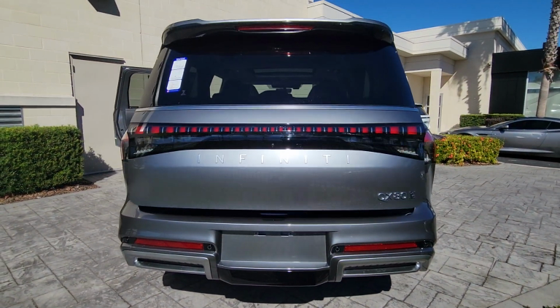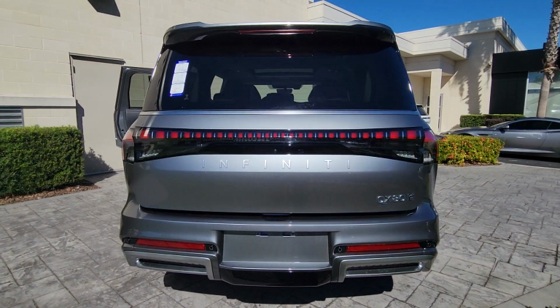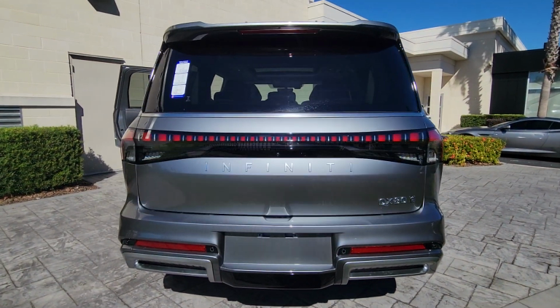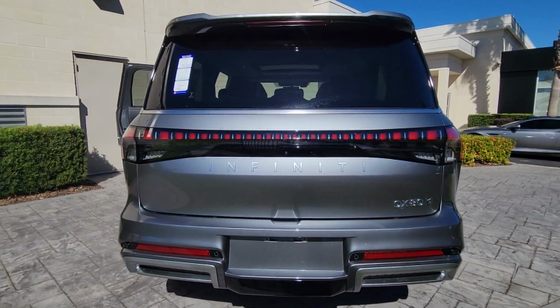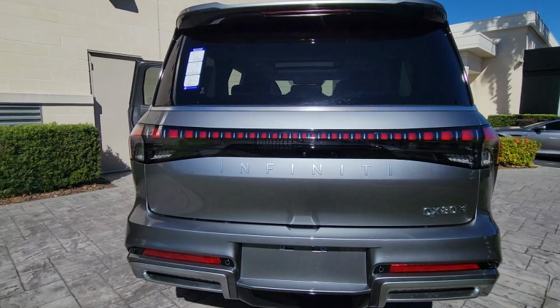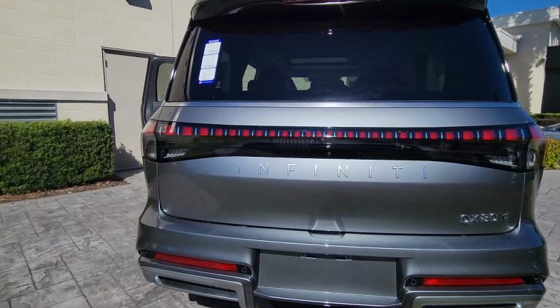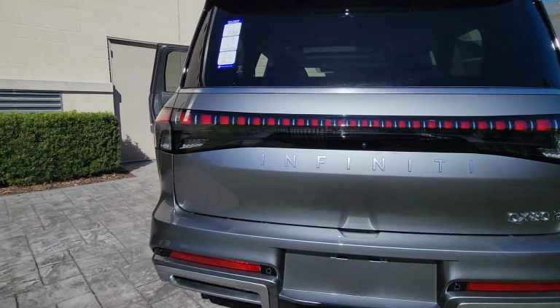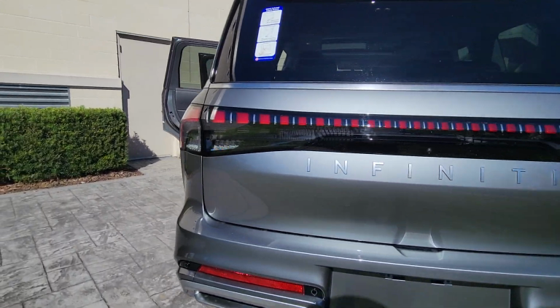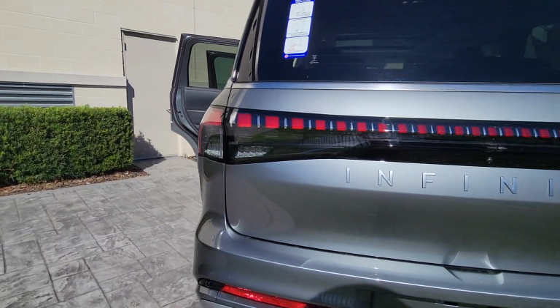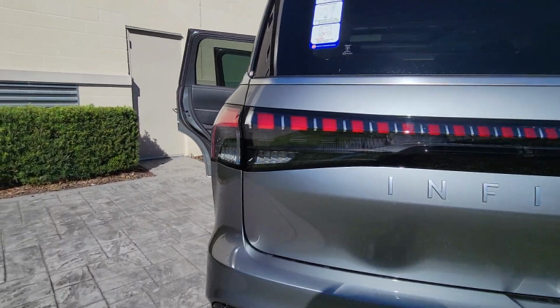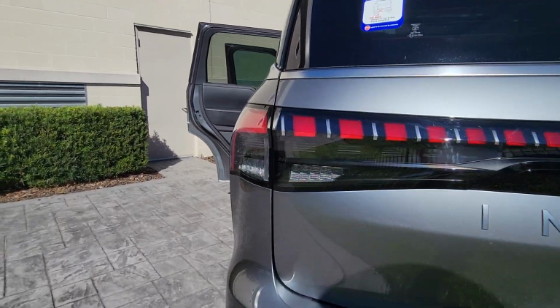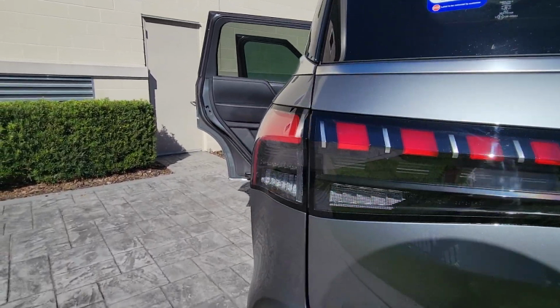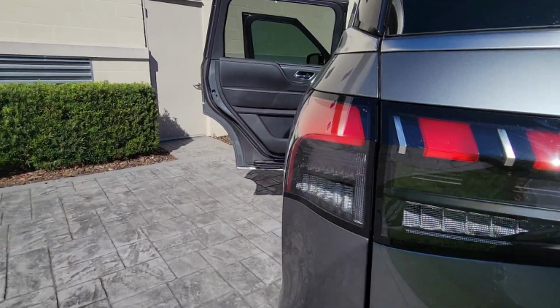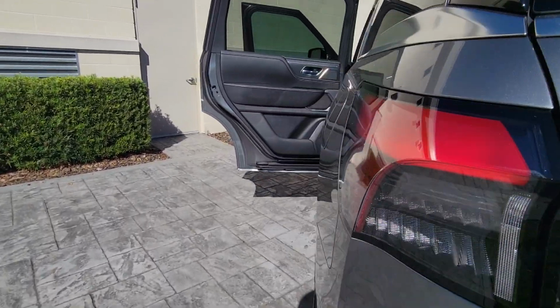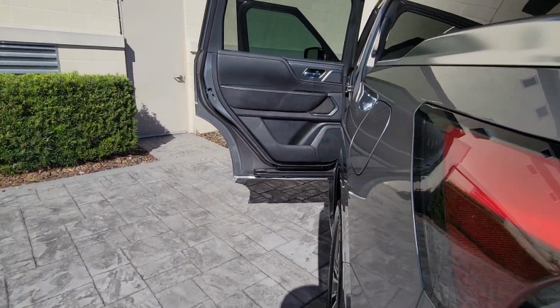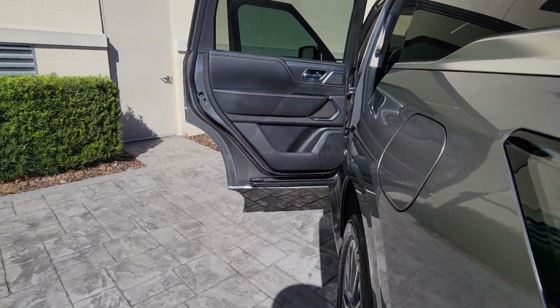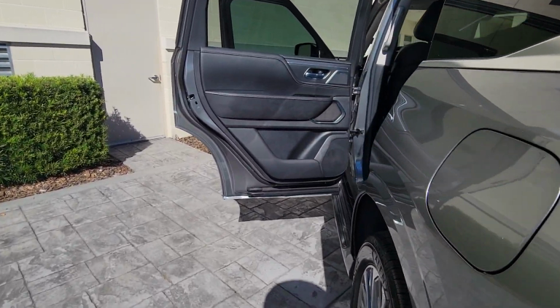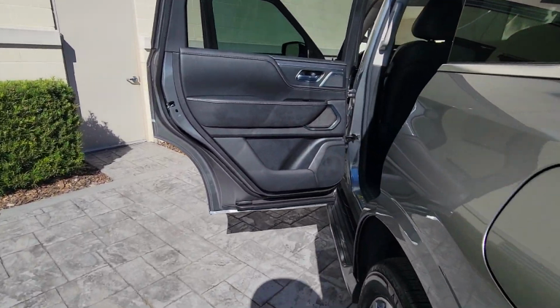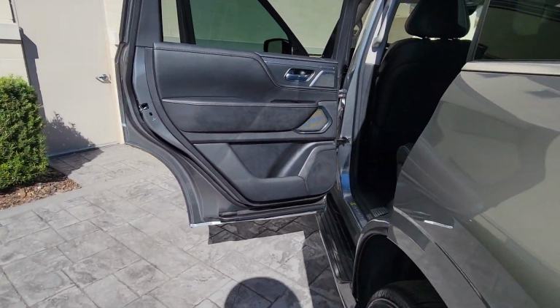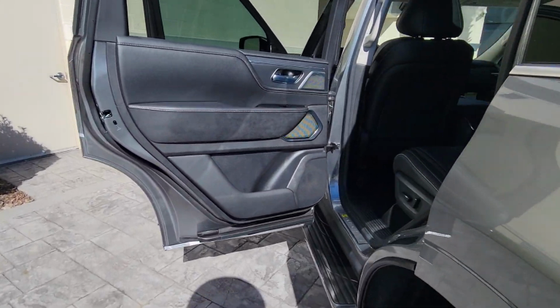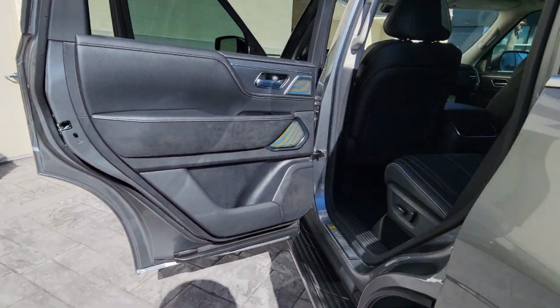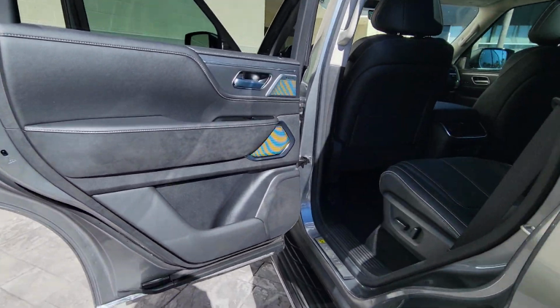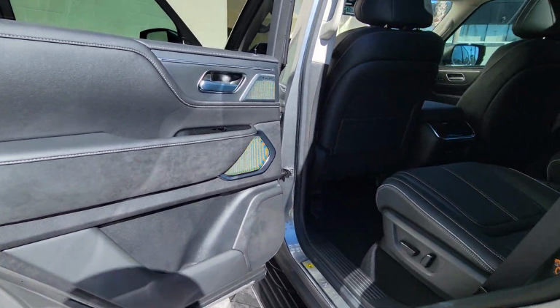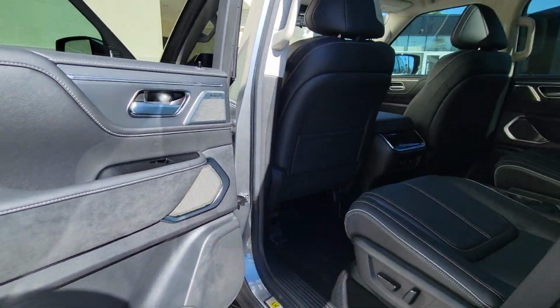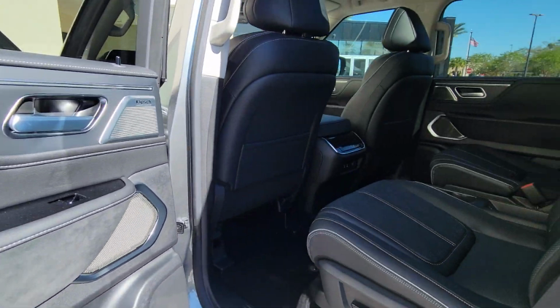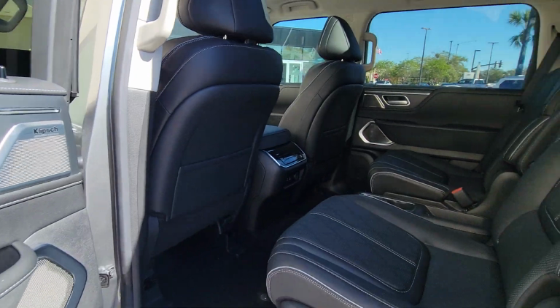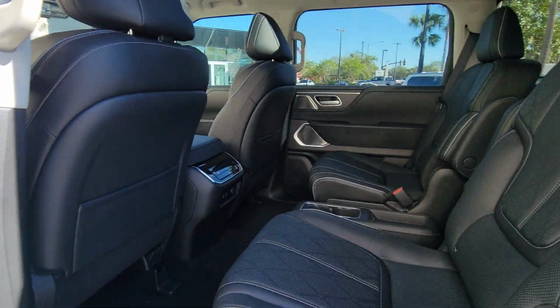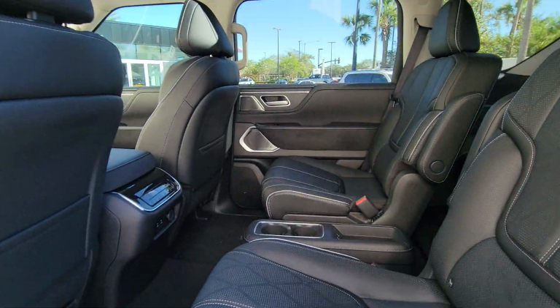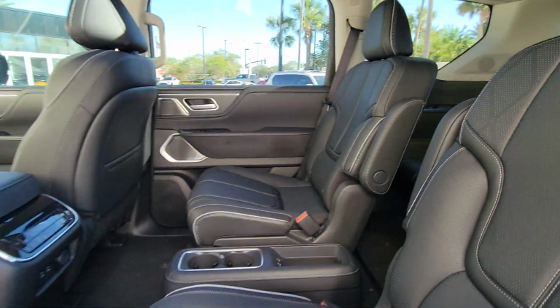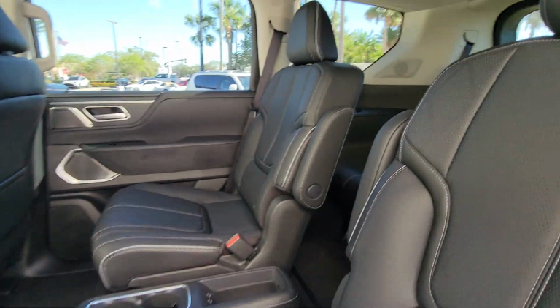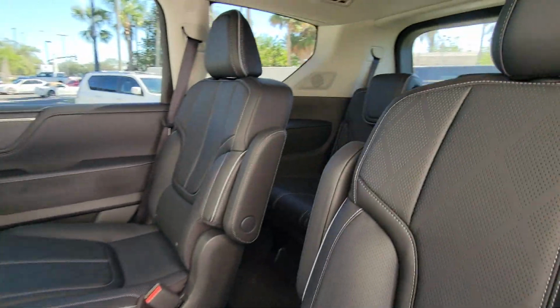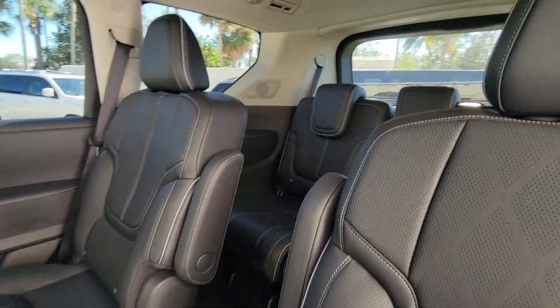You only live once — live large. Get into this spacious QX80 and go. Our team will give you an outstanding test drive experience. Stop in today.